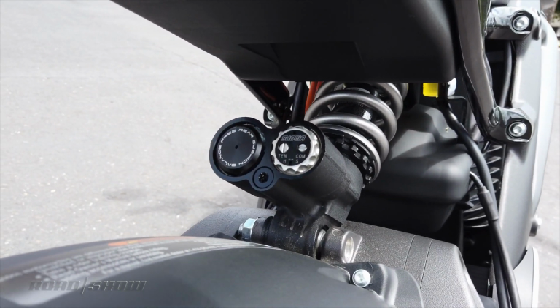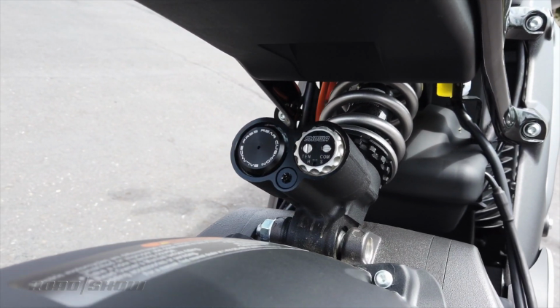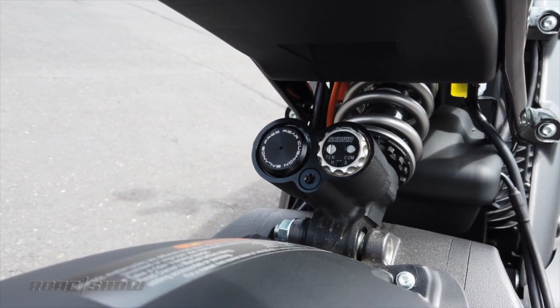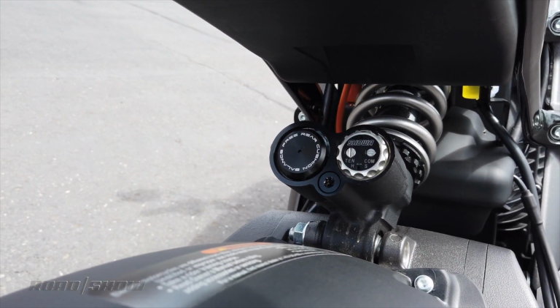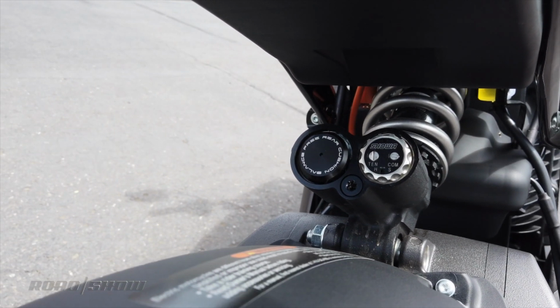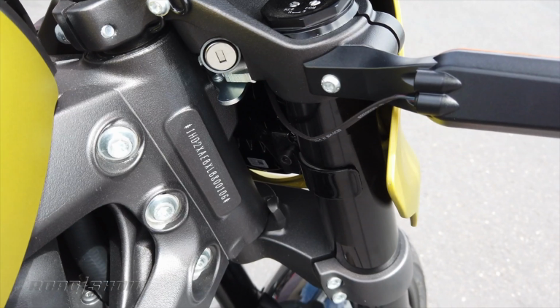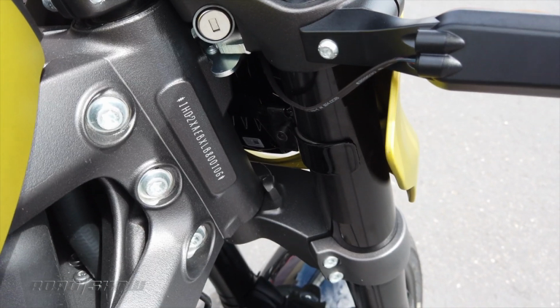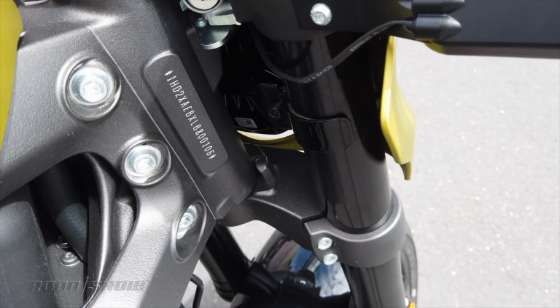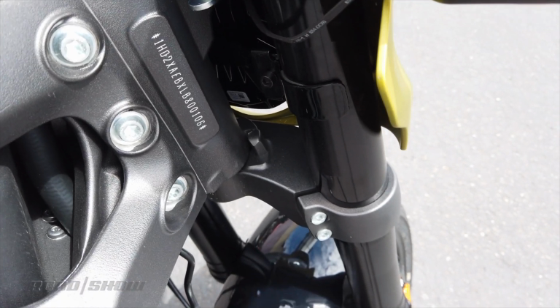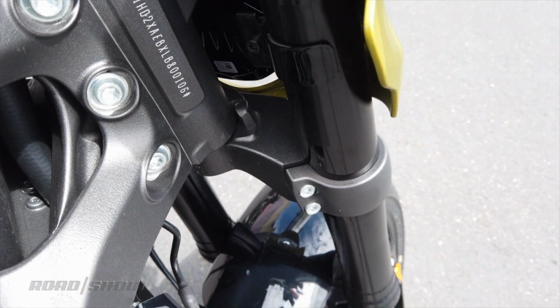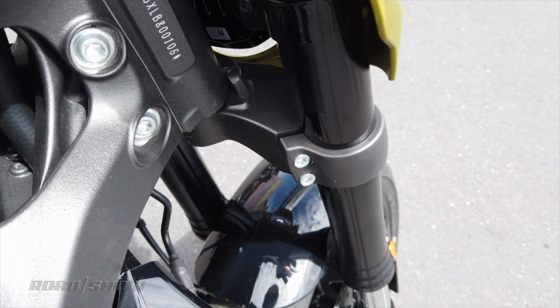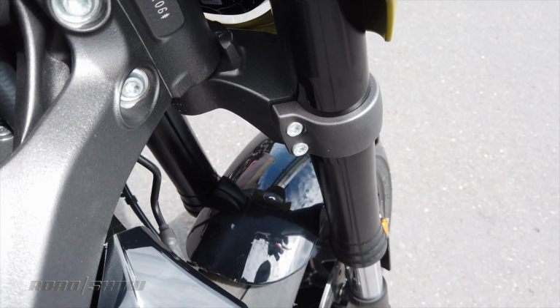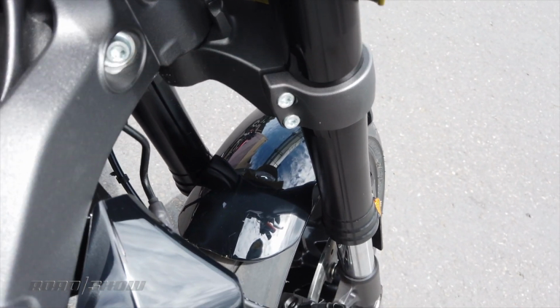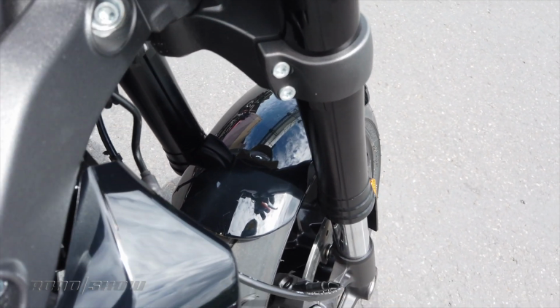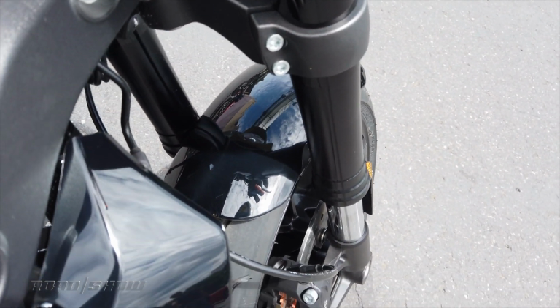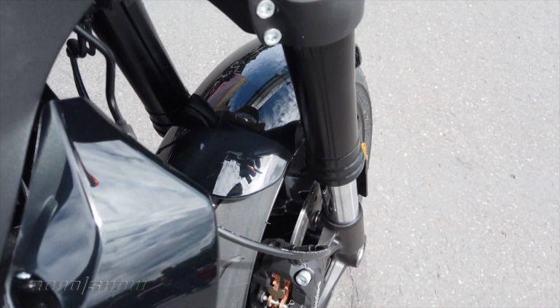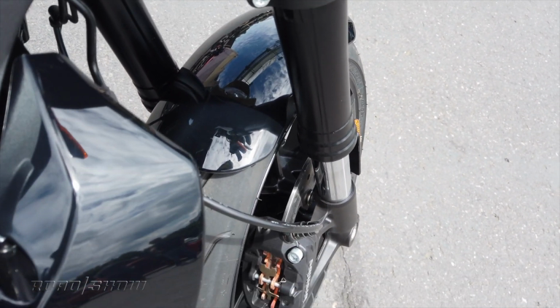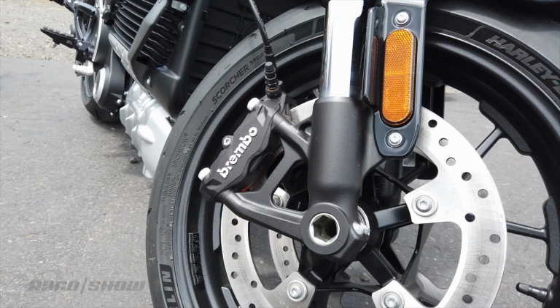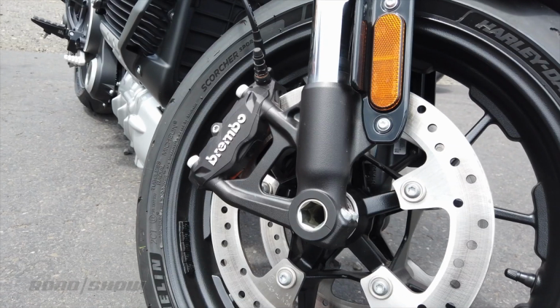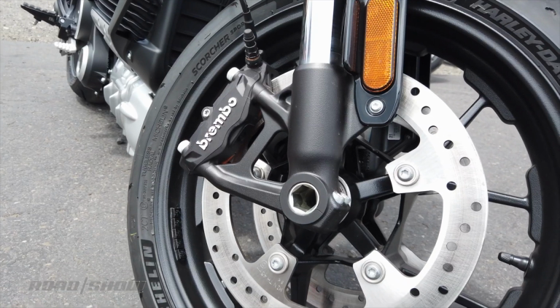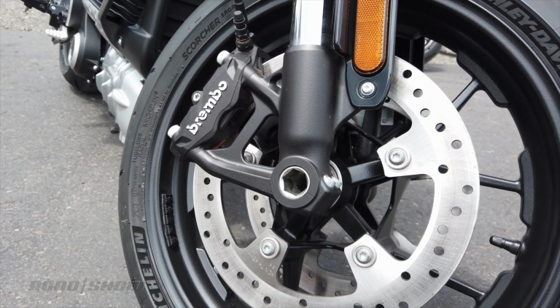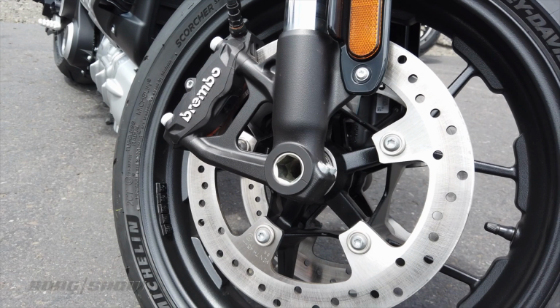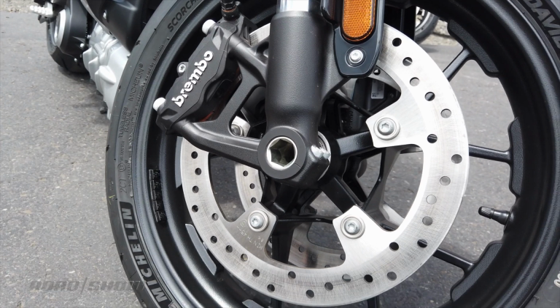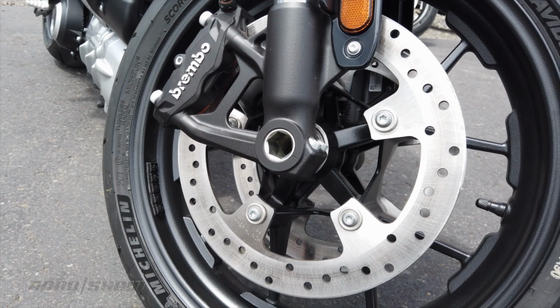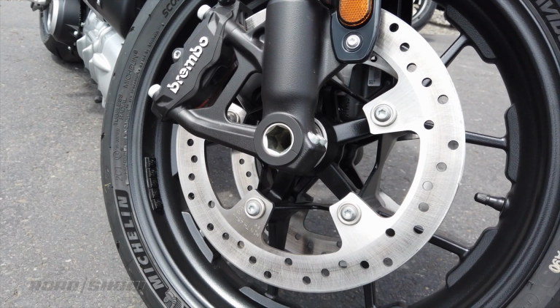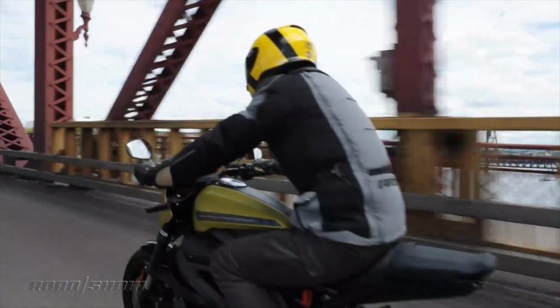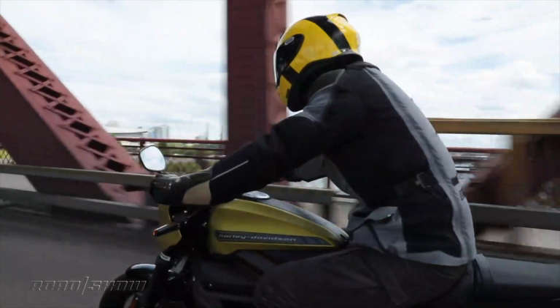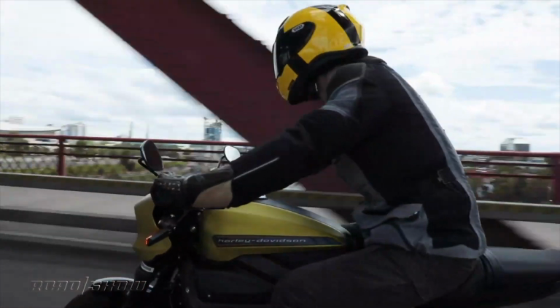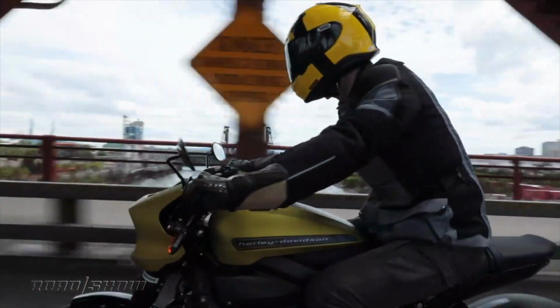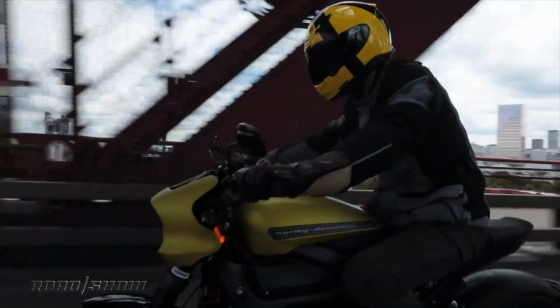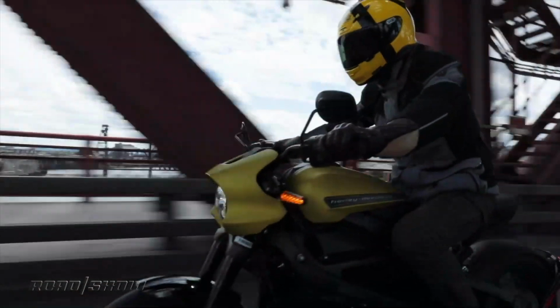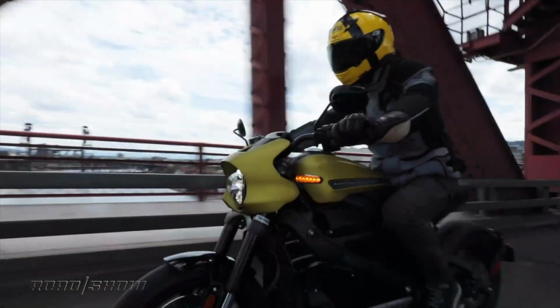You get a short suspension front and rear with adaptive compression and rebound. Big piston forks up front too, which is nice. Brembo brakes, and frankly just a lot of nice hardware that all looks and feels good to touch. The bike, I think, looks very good.